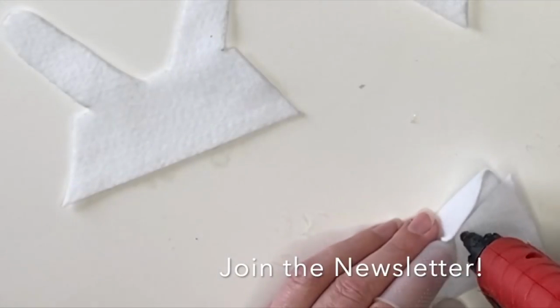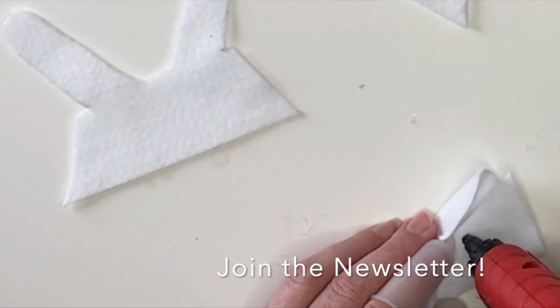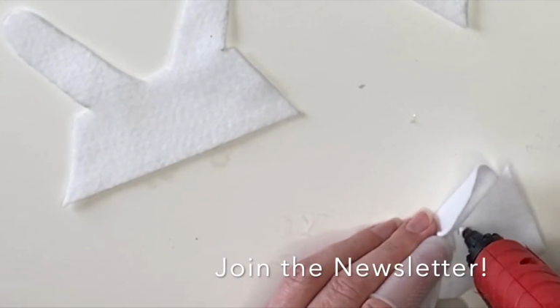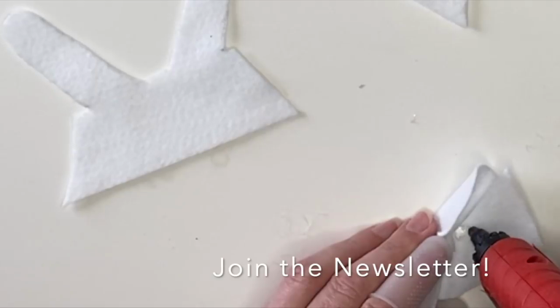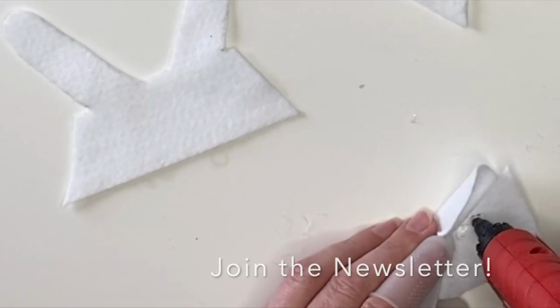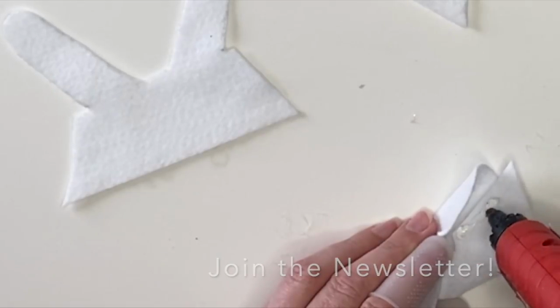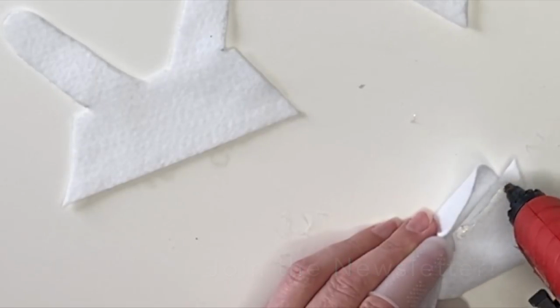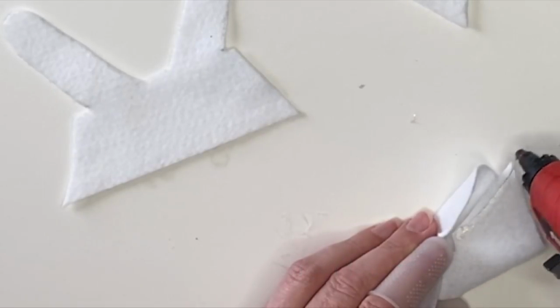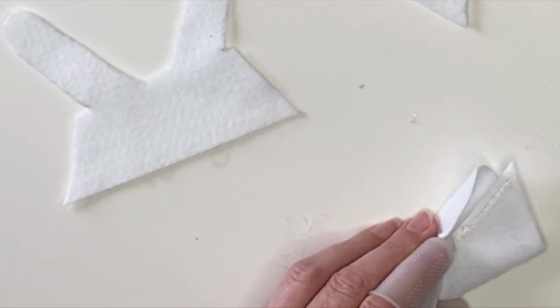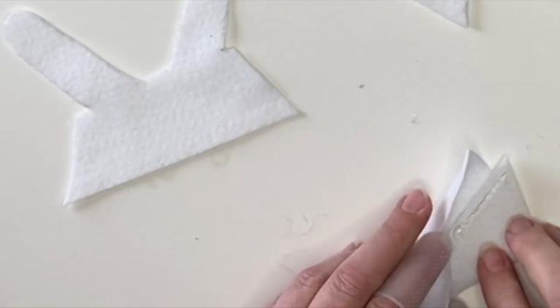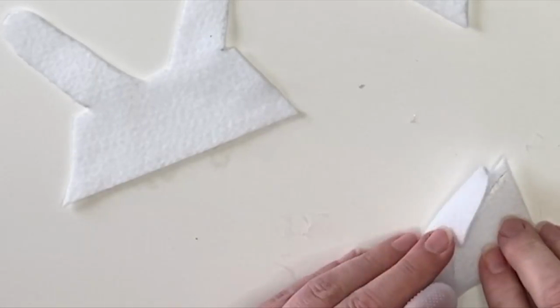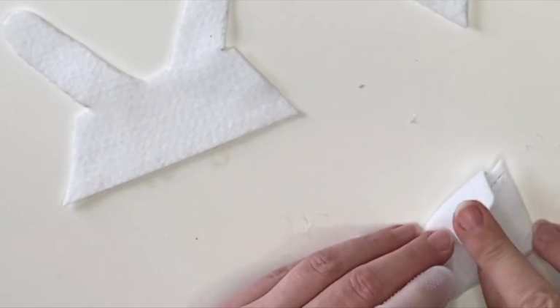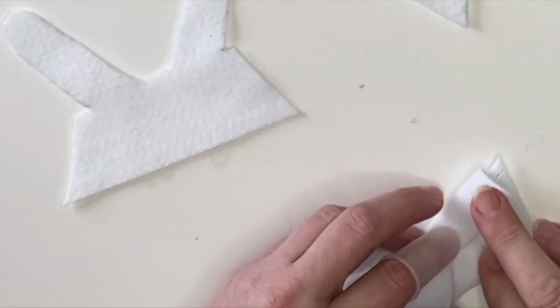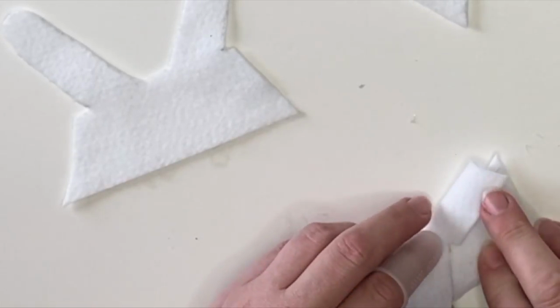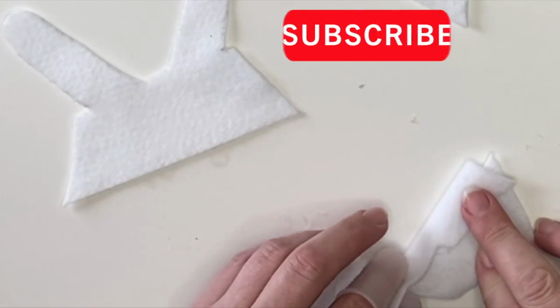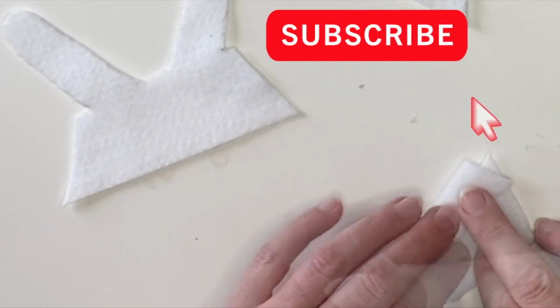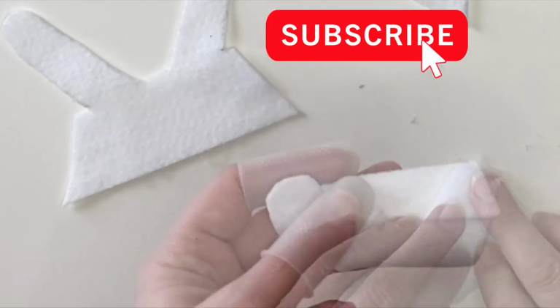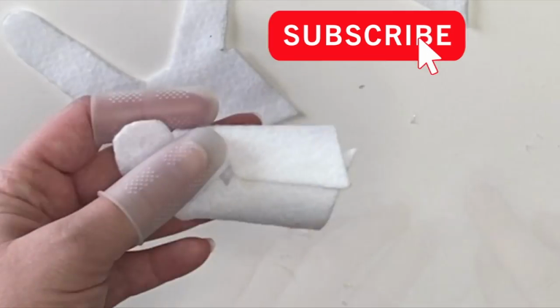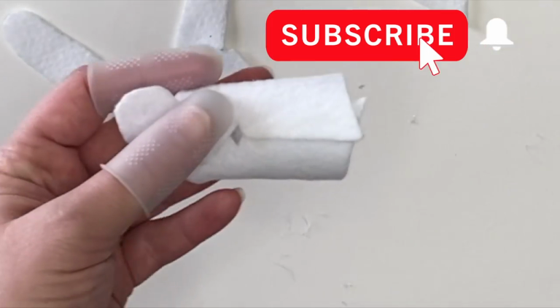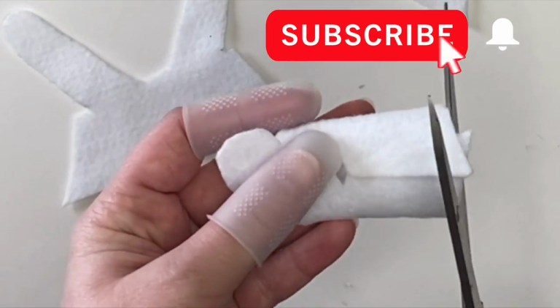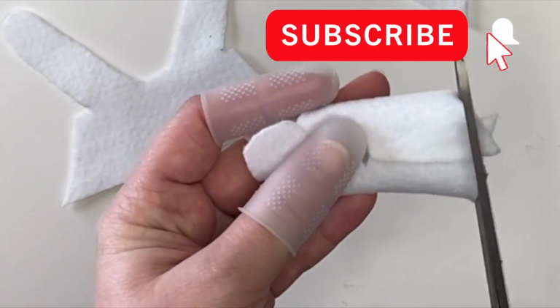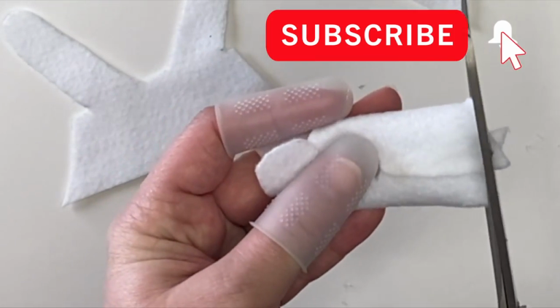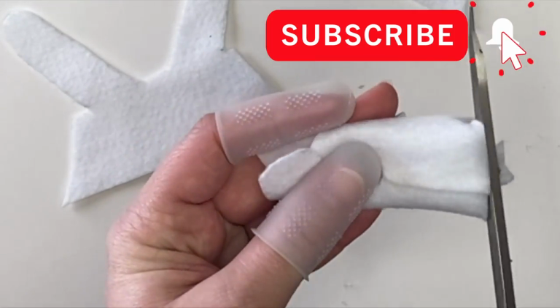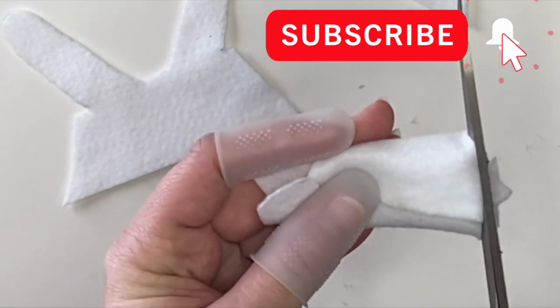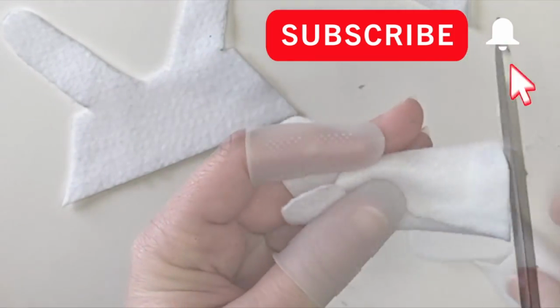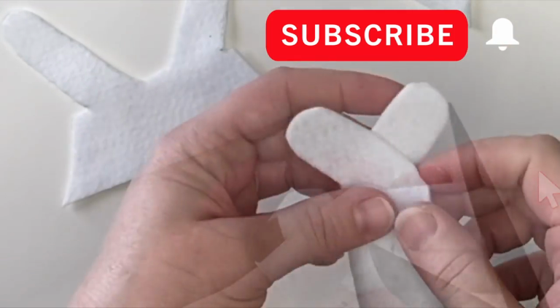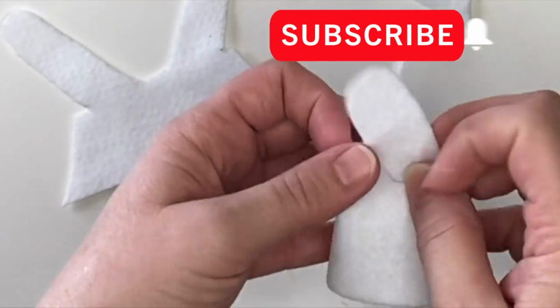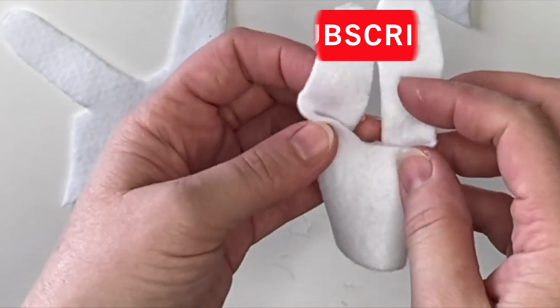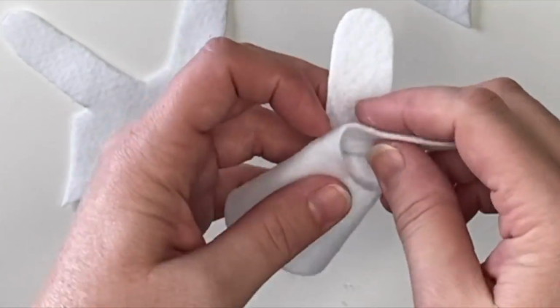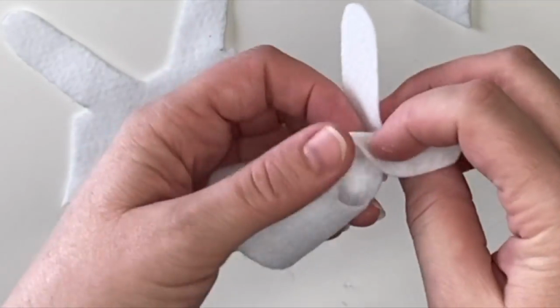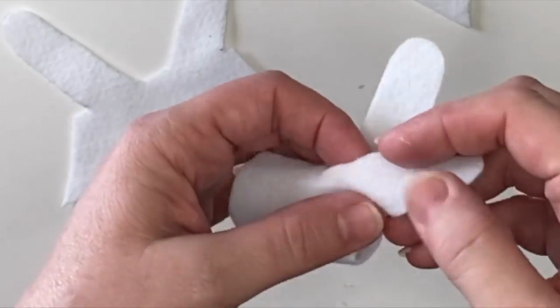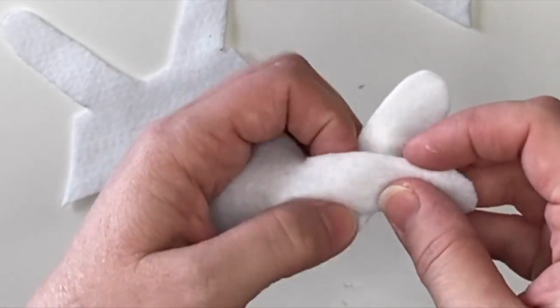While I'm doing that I want to remind you — you can join the Ruffles and Rain Boots newsletter to get first dibs on patterns, coupons, everything. I'll put the link to the home page below. You just sign up where it says create.